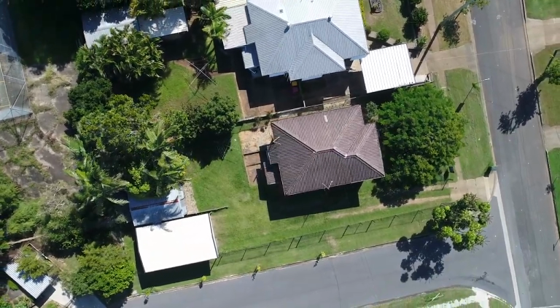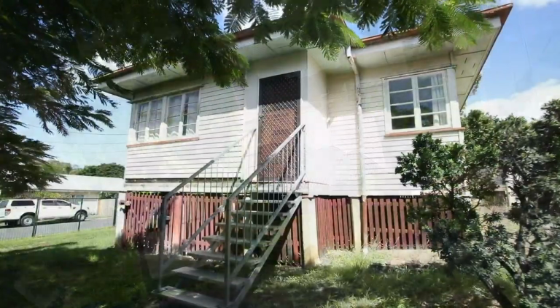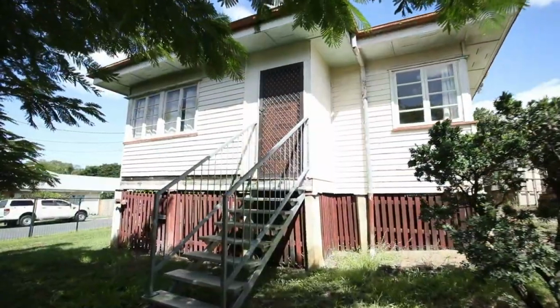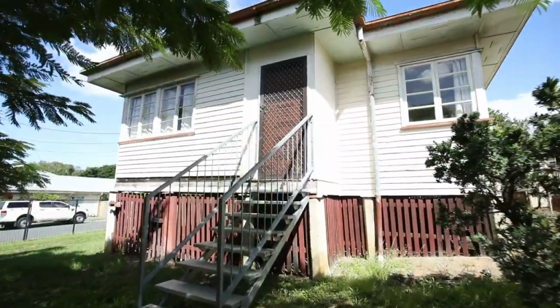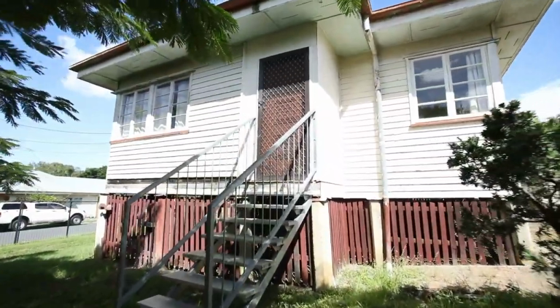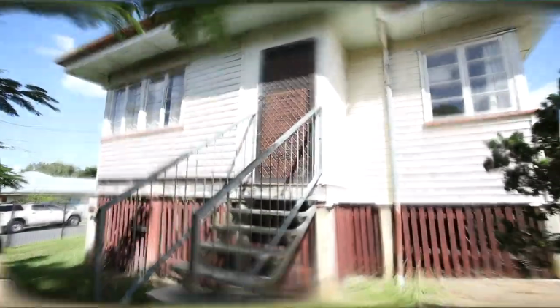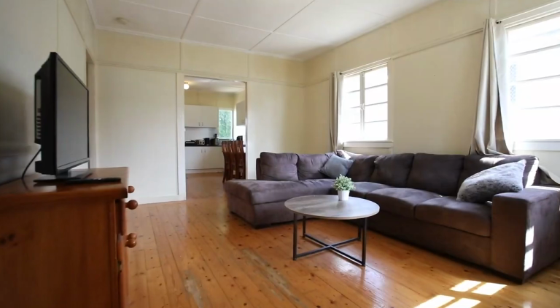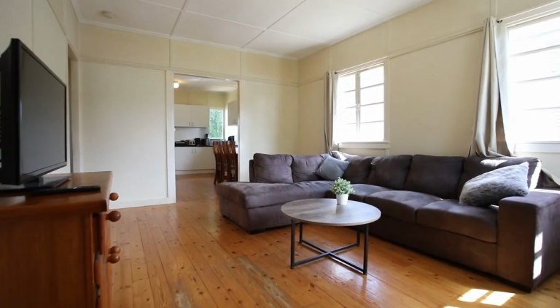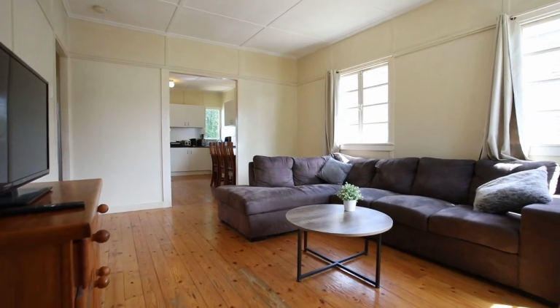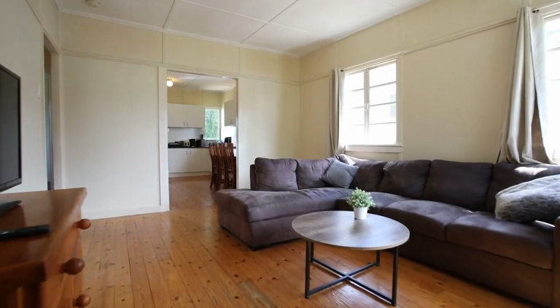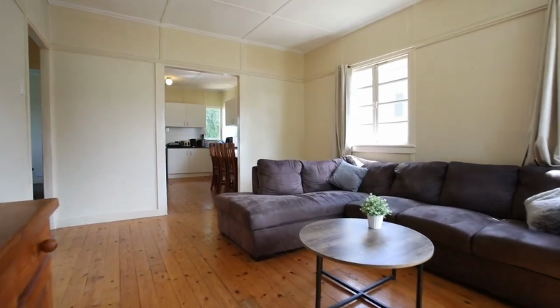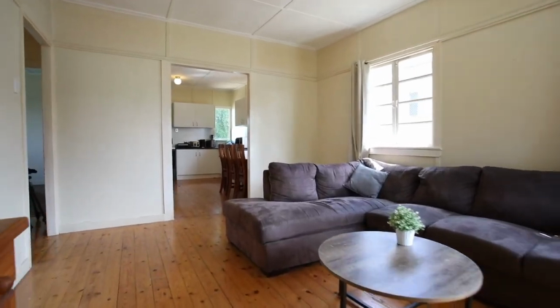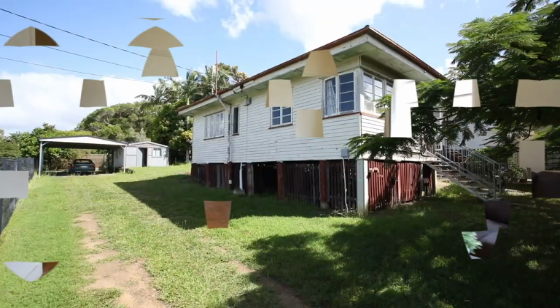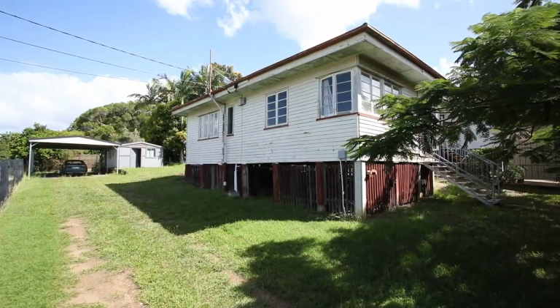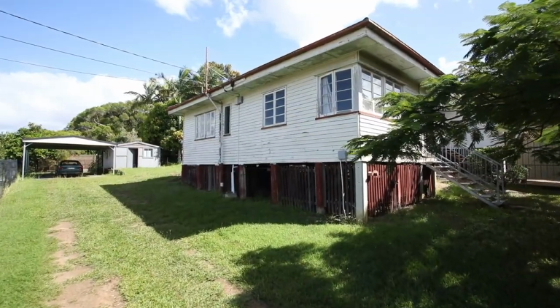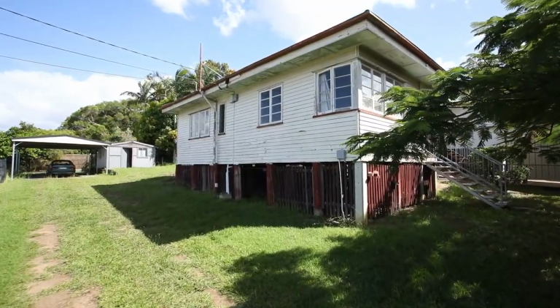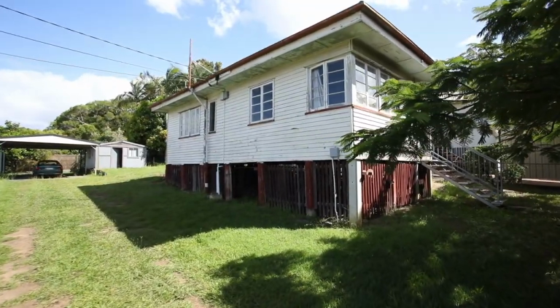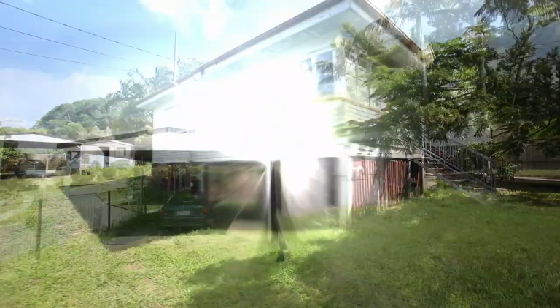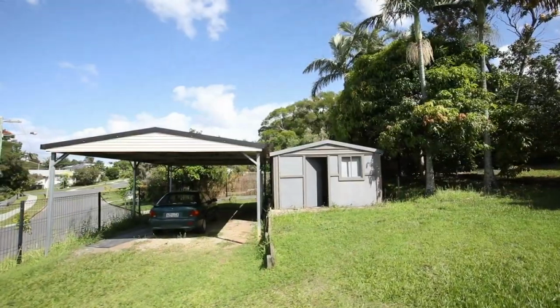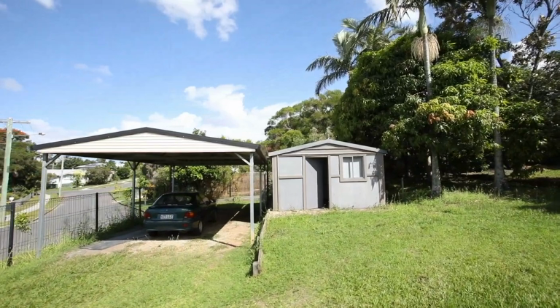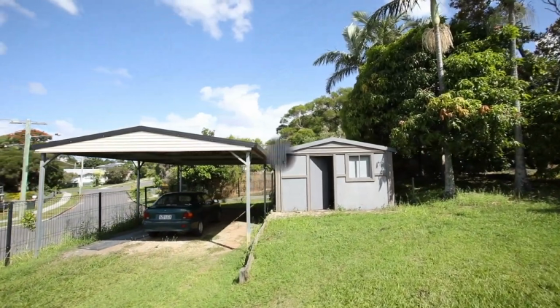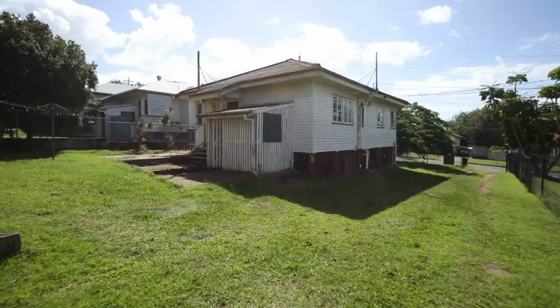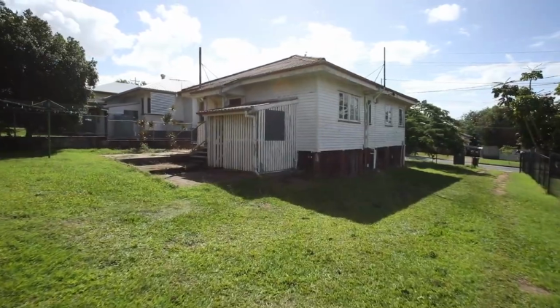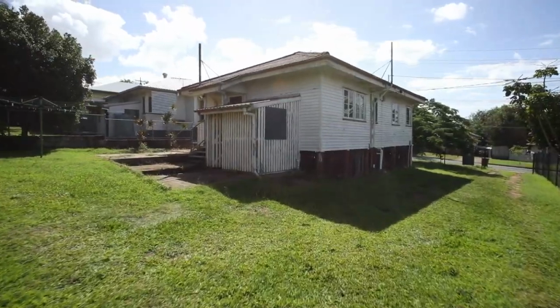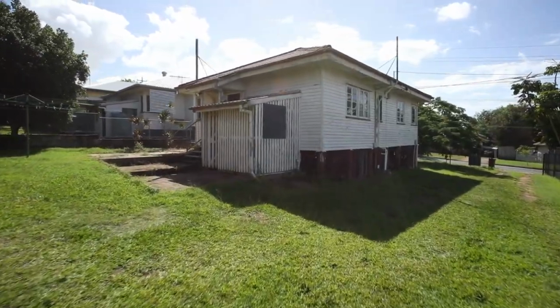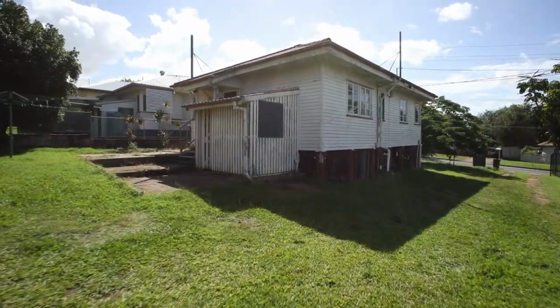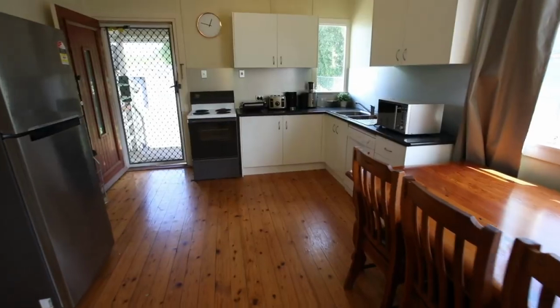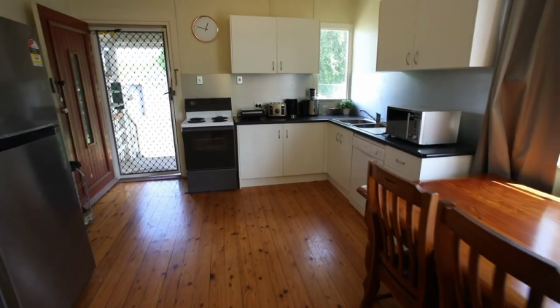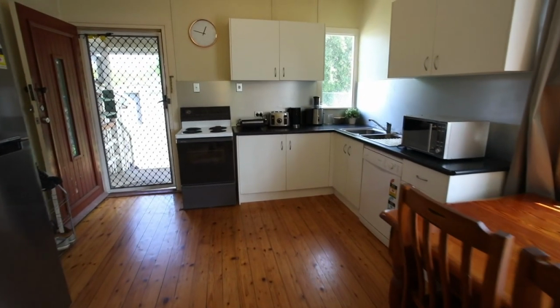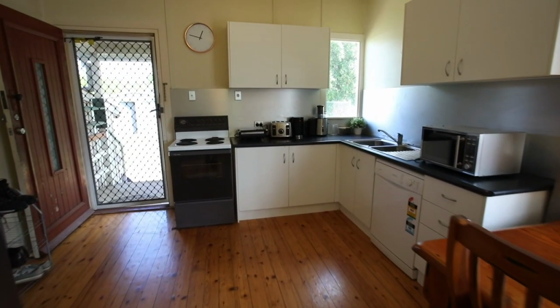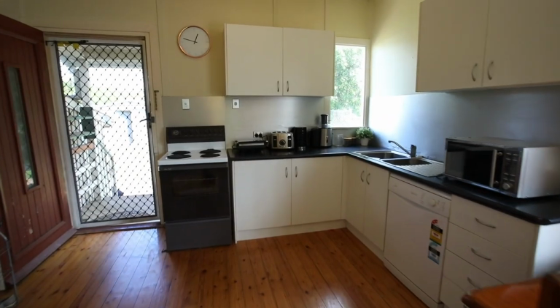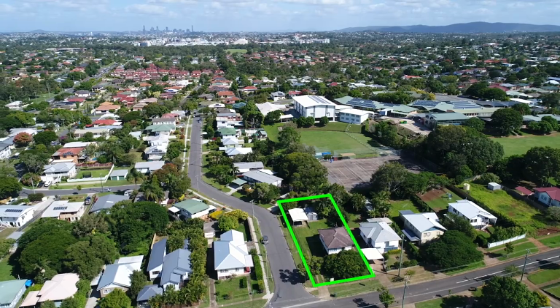Three bedrooms, one bath, a huge carport out the back — possibility to renovate this home while tenanted as your plans are going through council. I'm Justin Hicks, call me today to make this home yours.